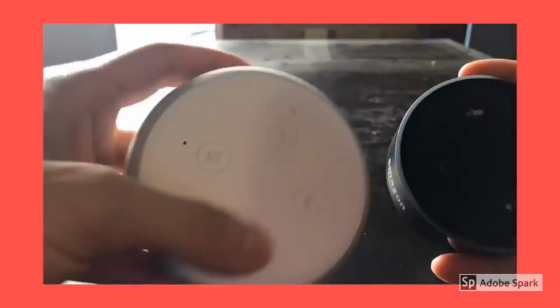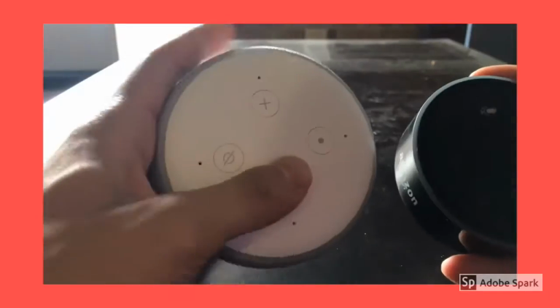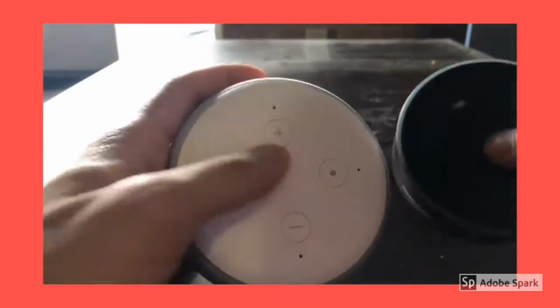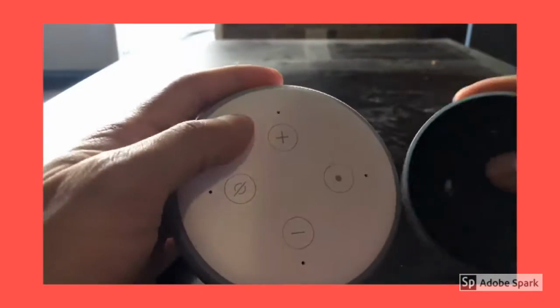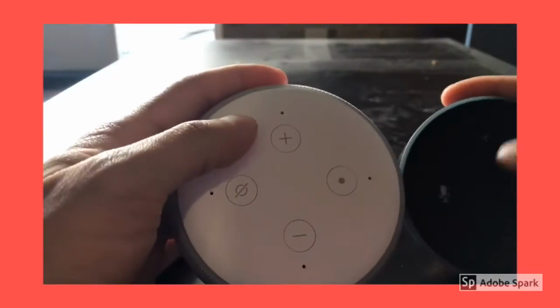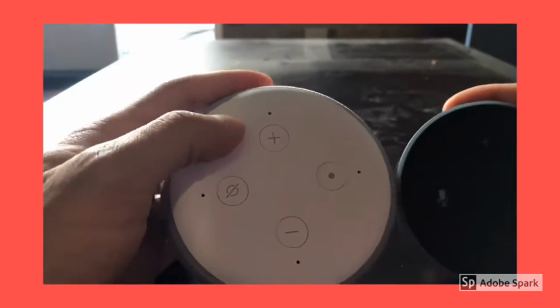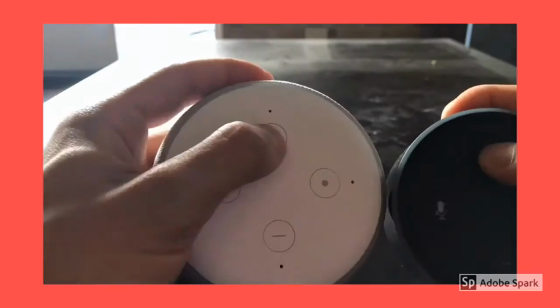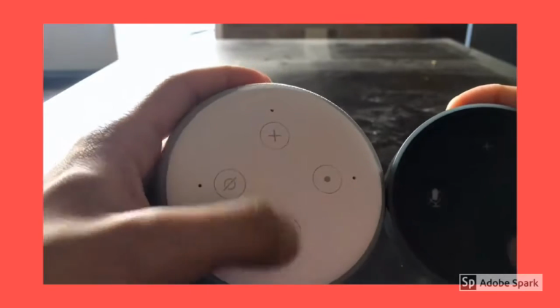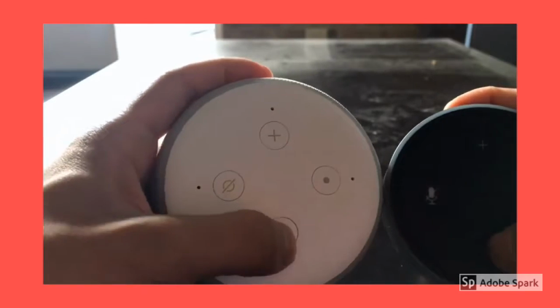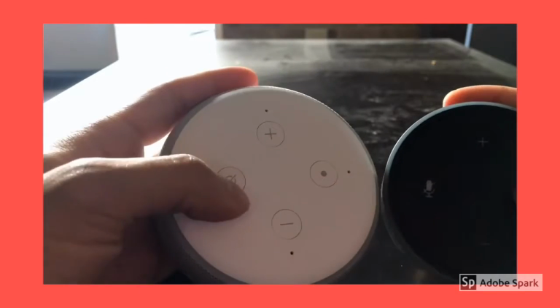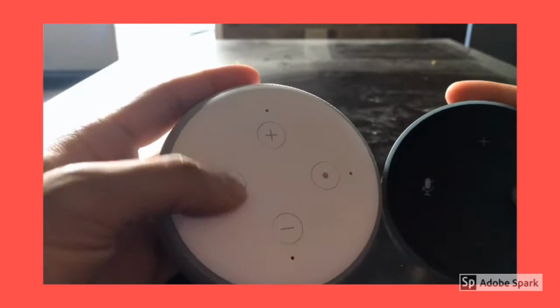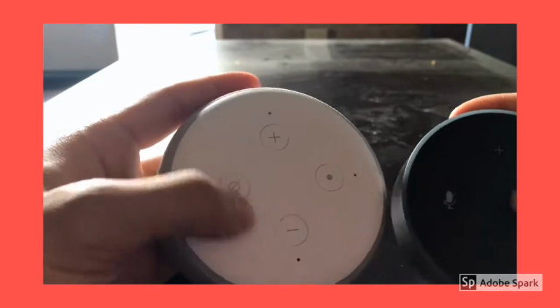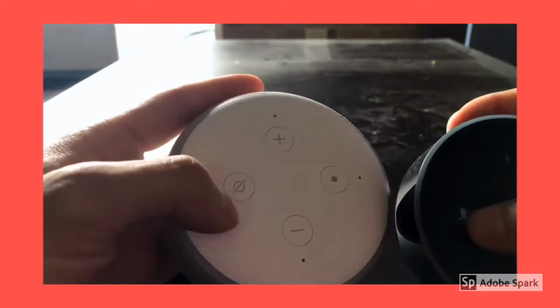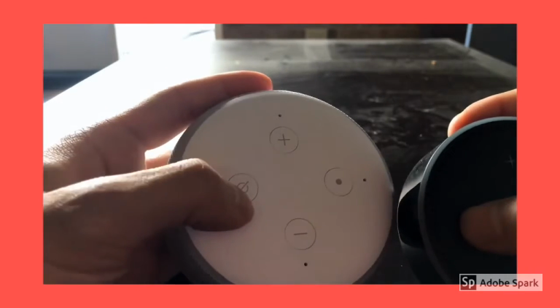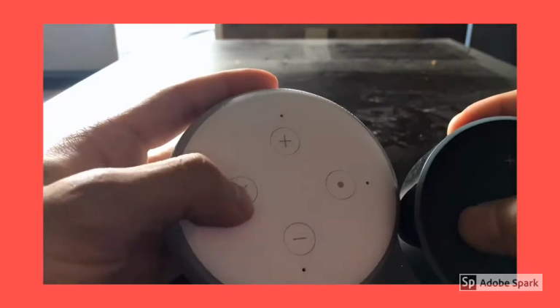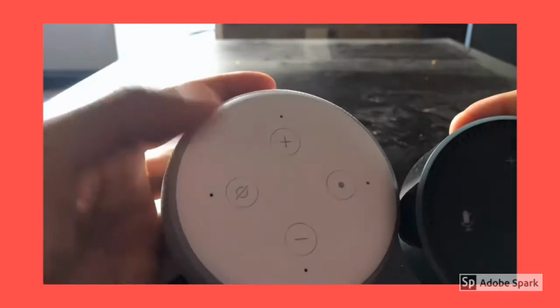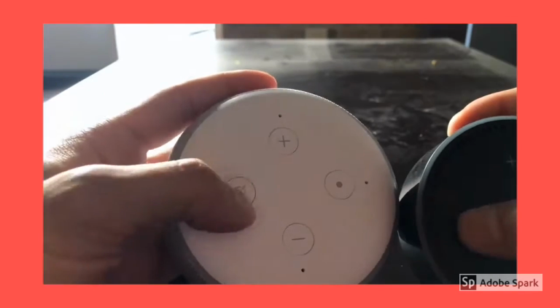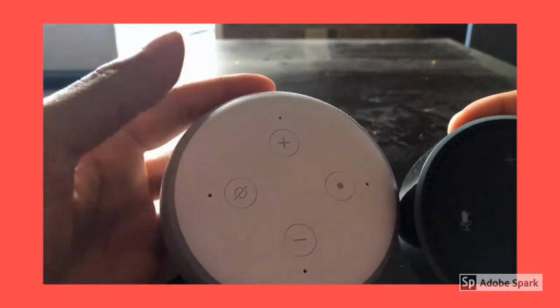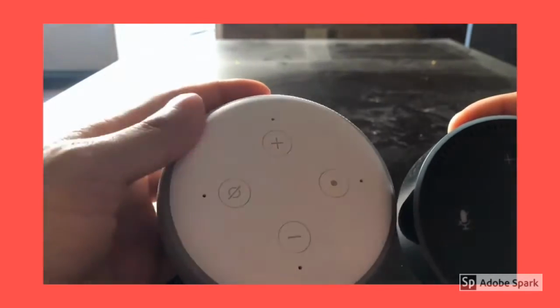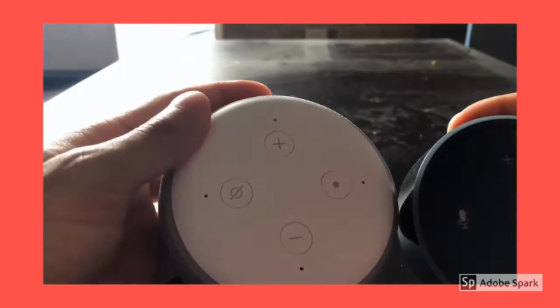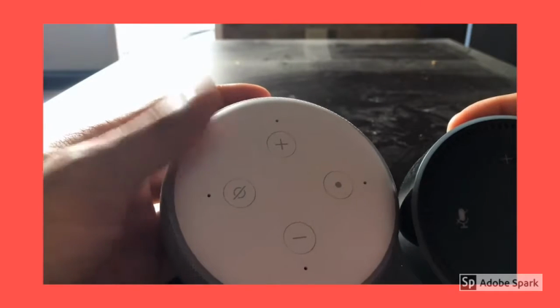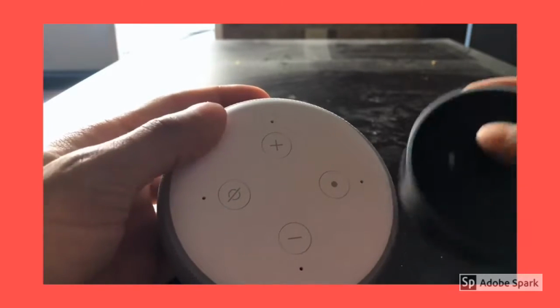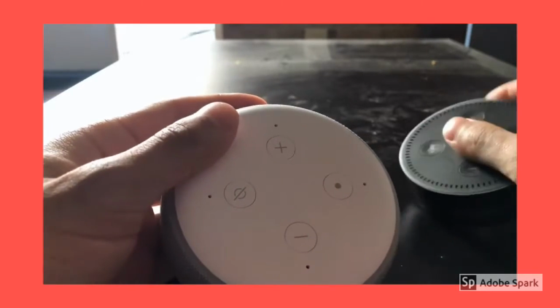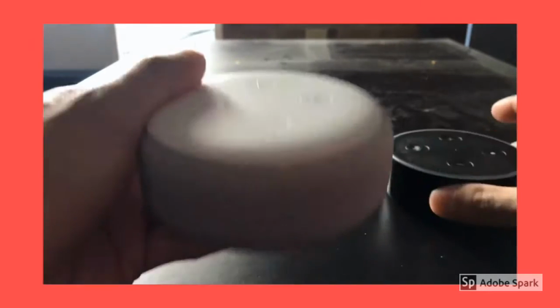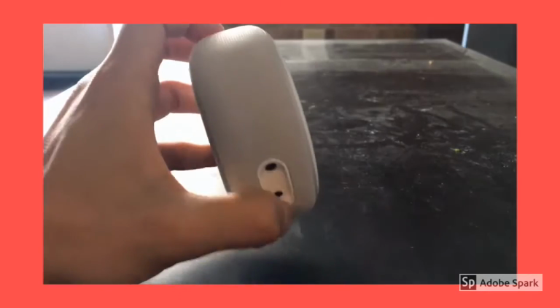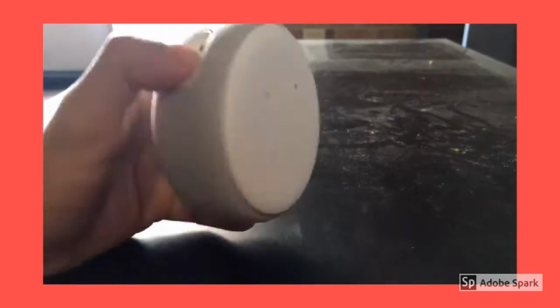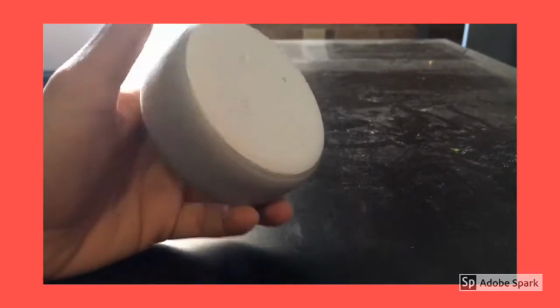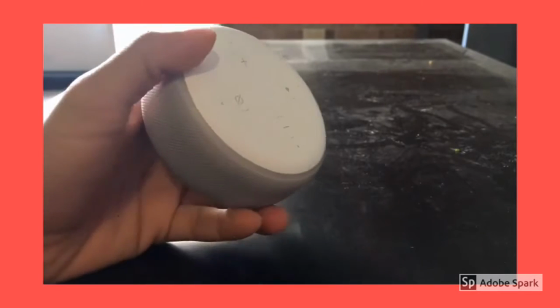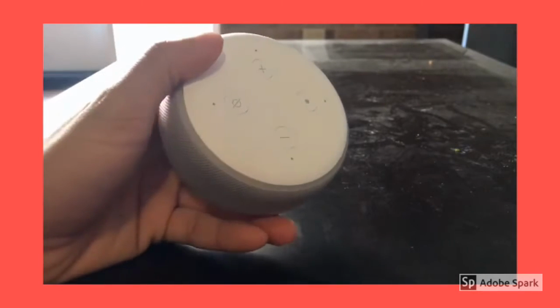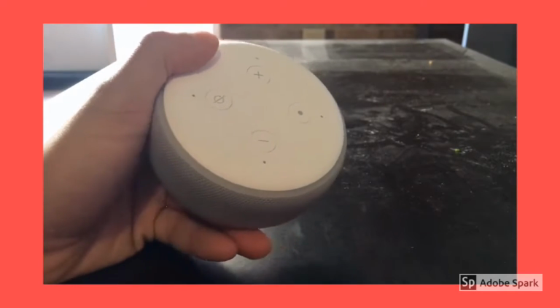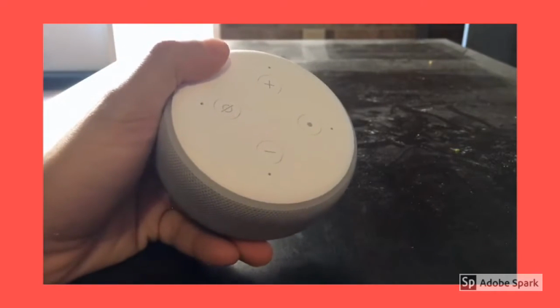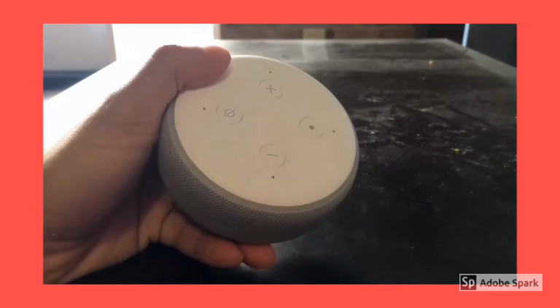Looking at the top right here, you can see that the buttons are practically the same. The design for the mute is kind of different a bit, but that's about it. The 3rd generation Echo Dot comes in 3 different colors.